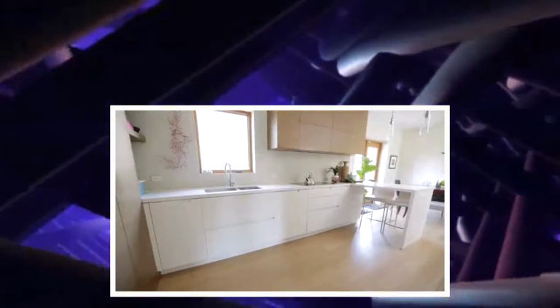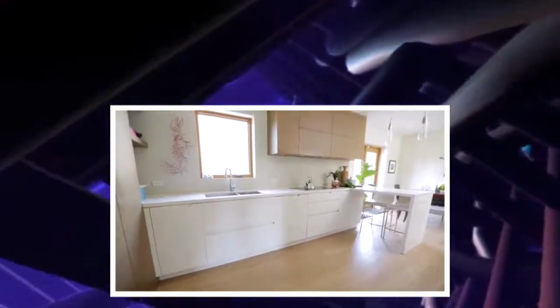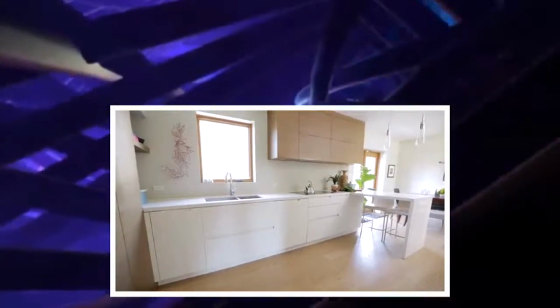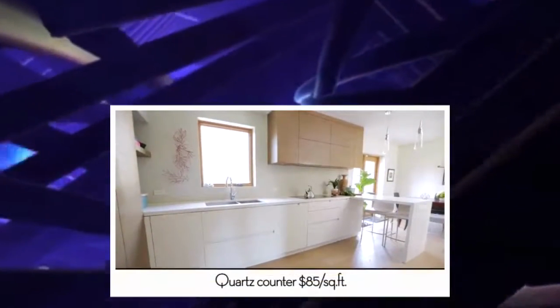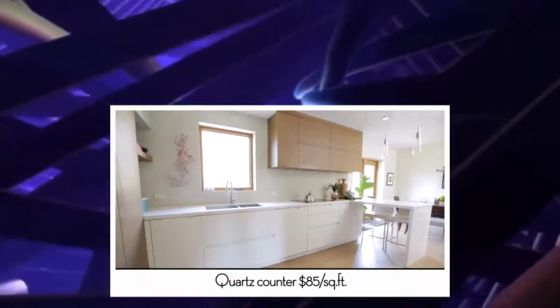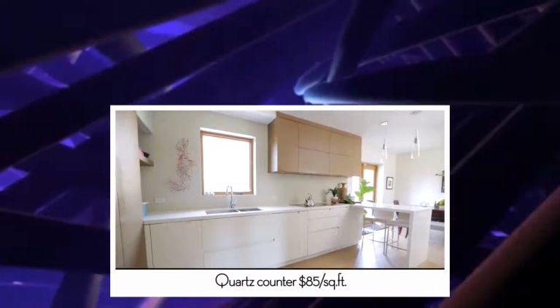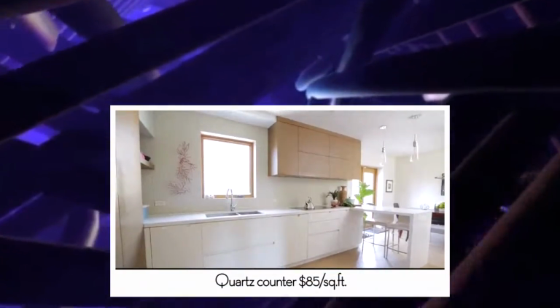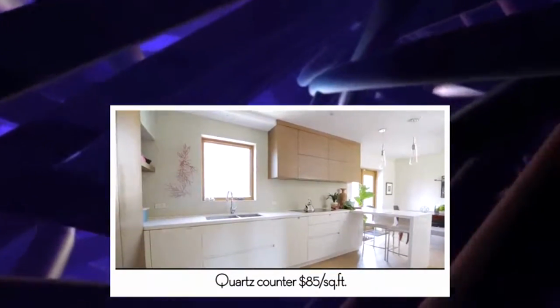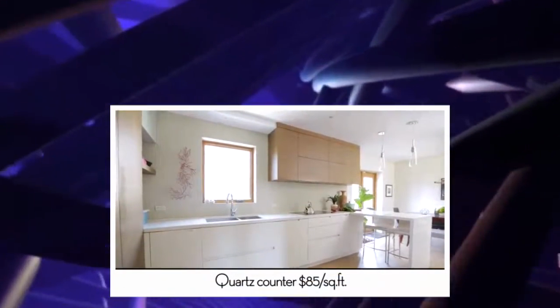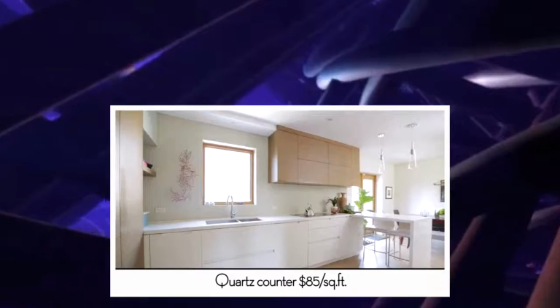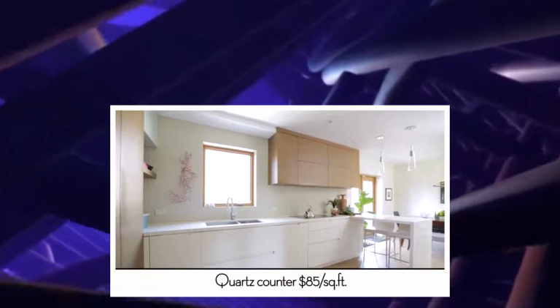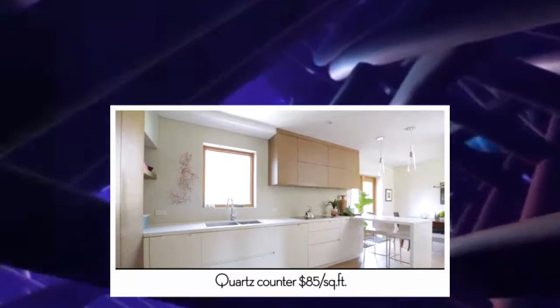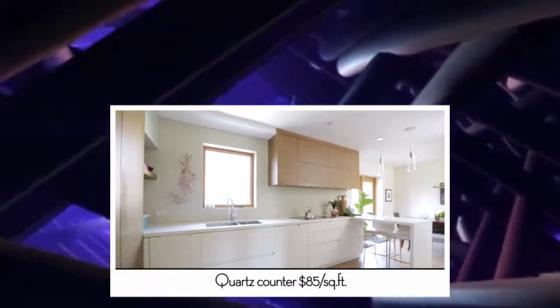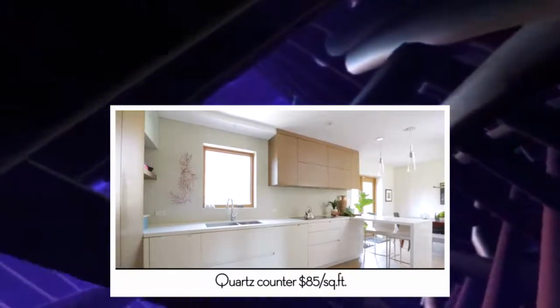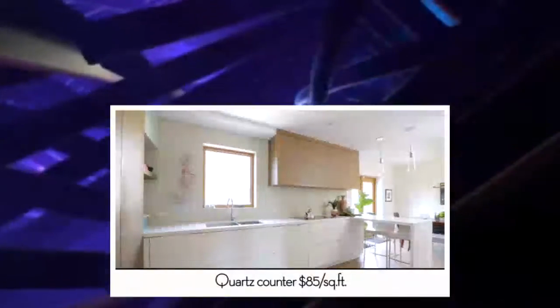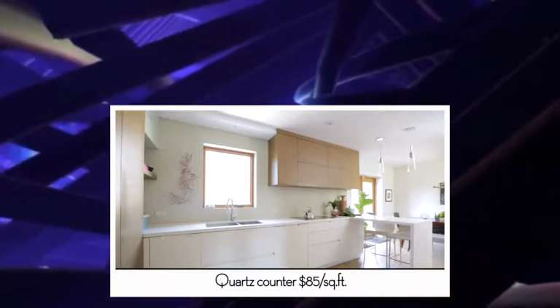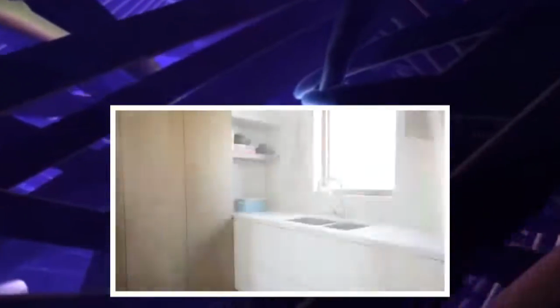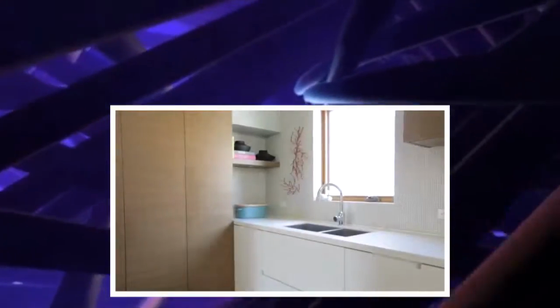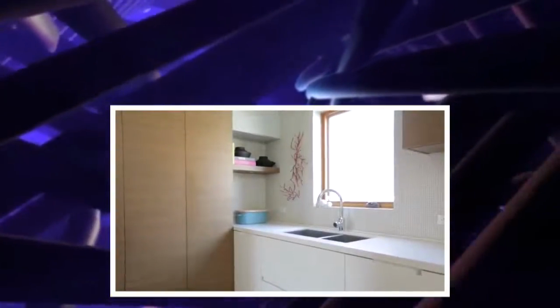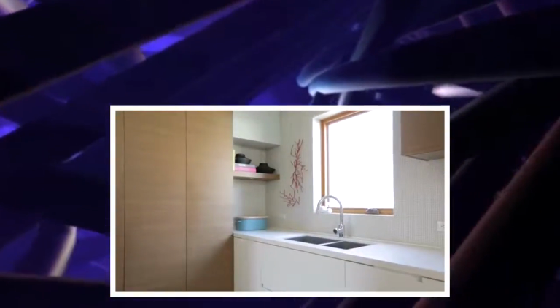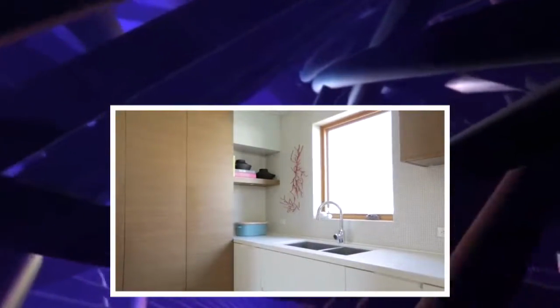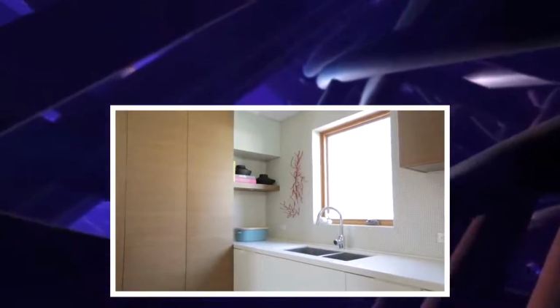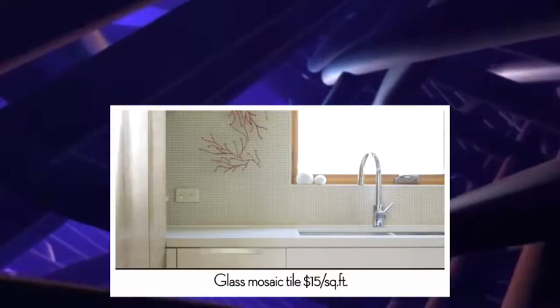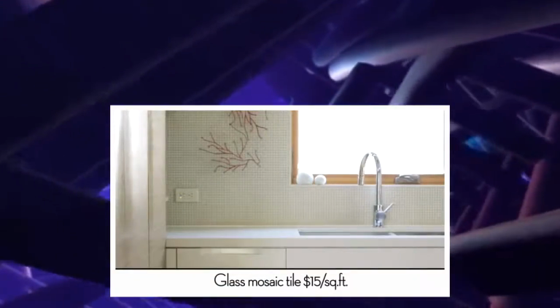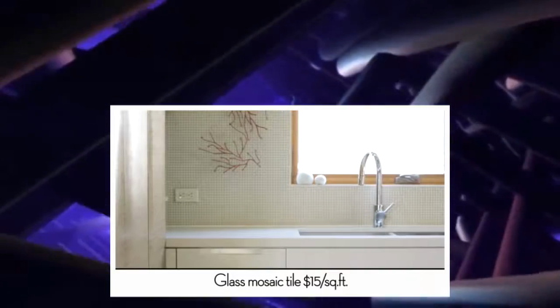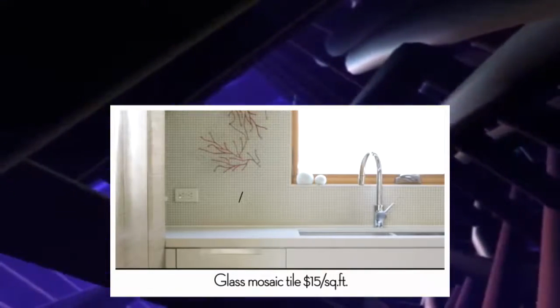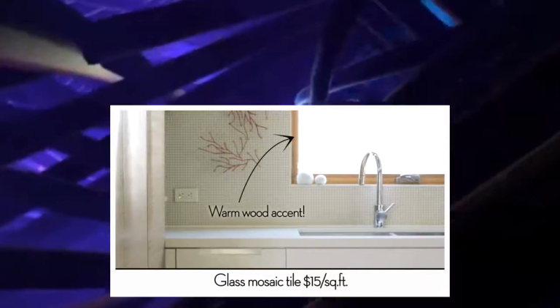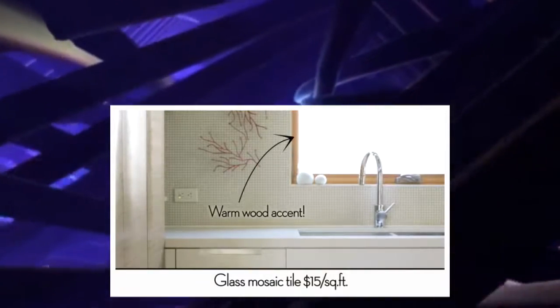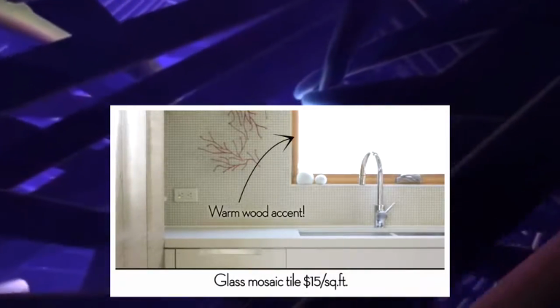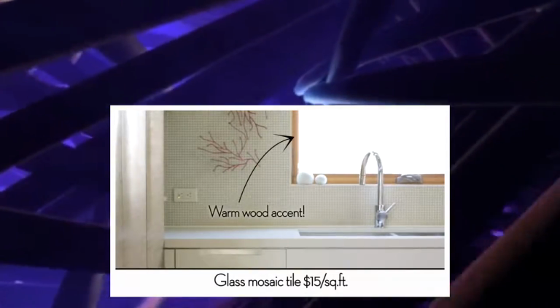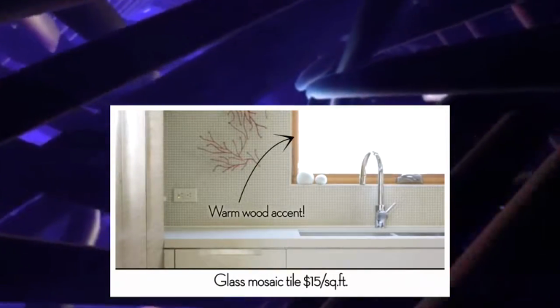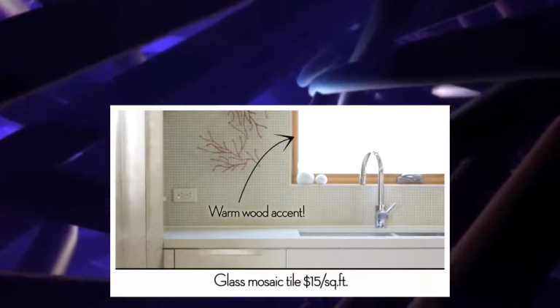Nicole chose a white quartz for the countertop, which looks really clean and is easy to clean and maintain. For the backsplash, she chose a small tile which just adds a little bit of texture — it's very subtle.